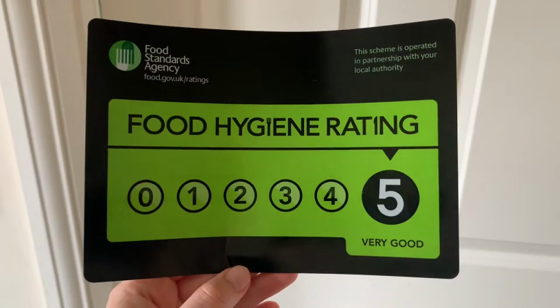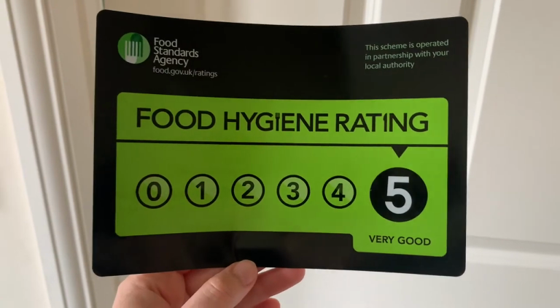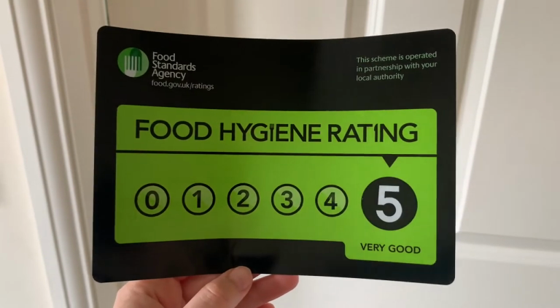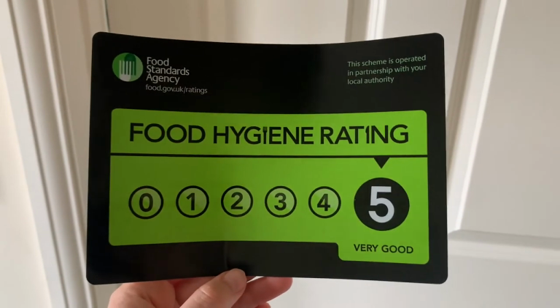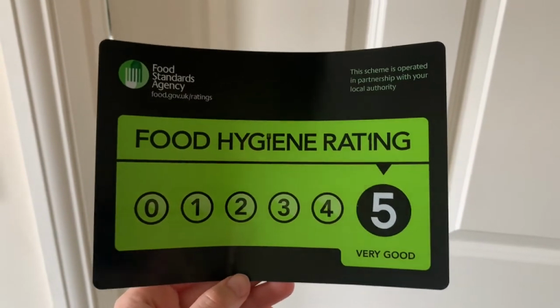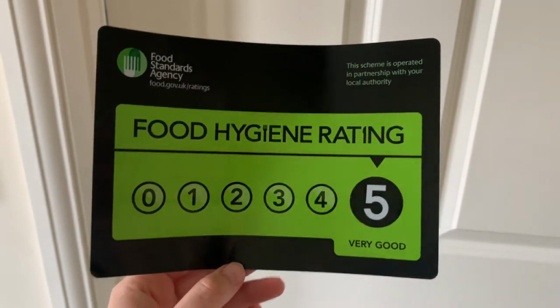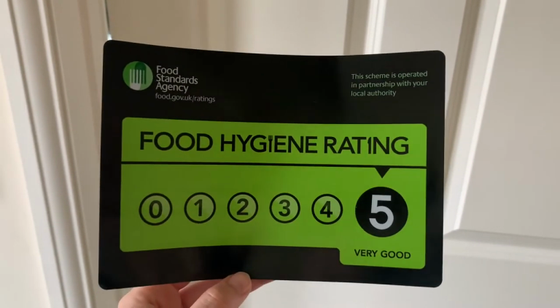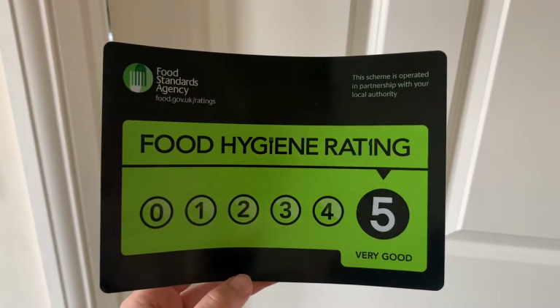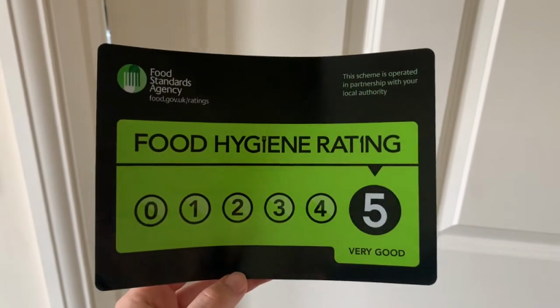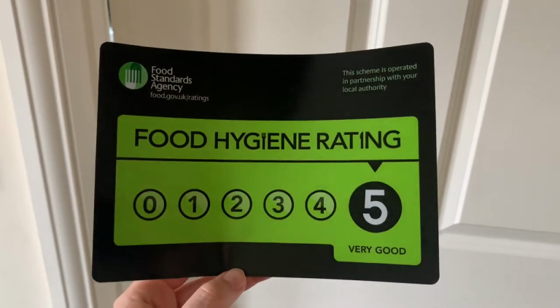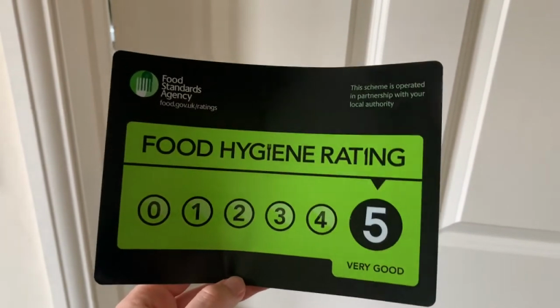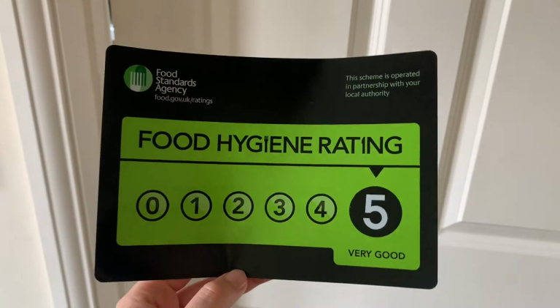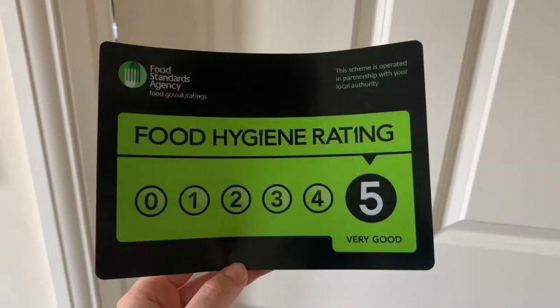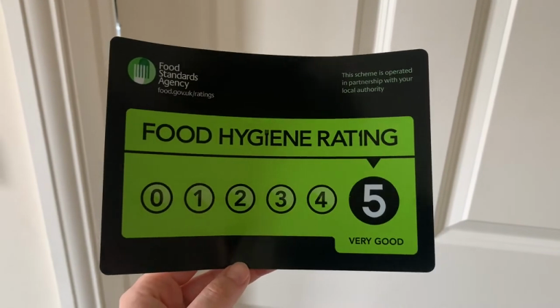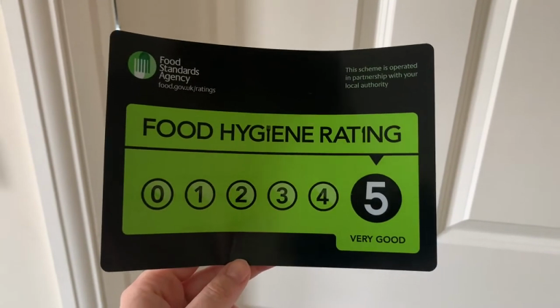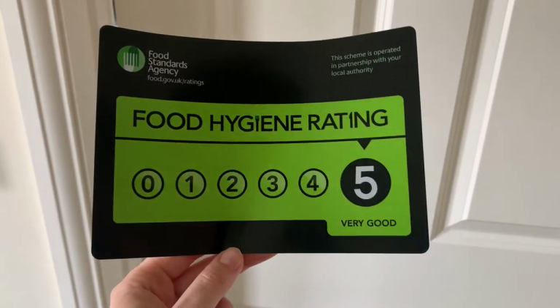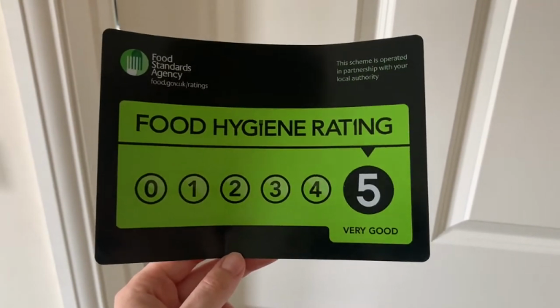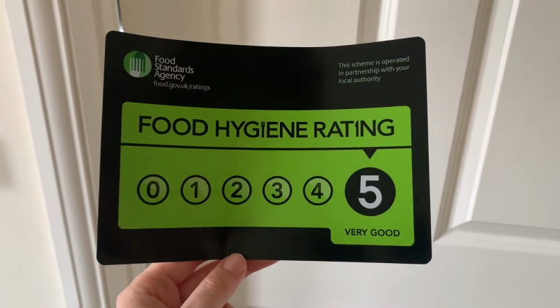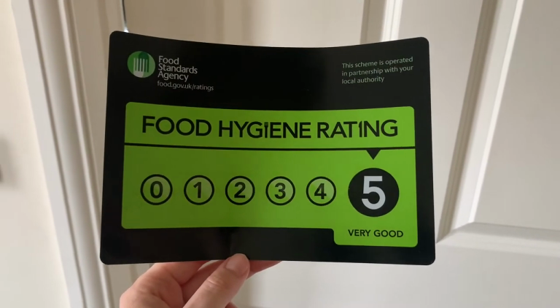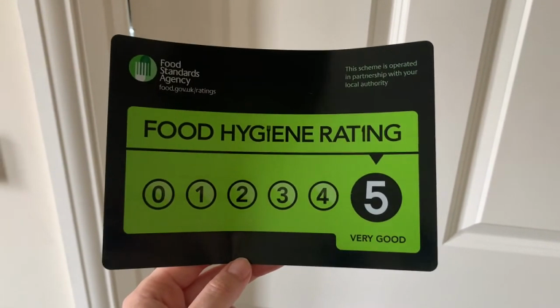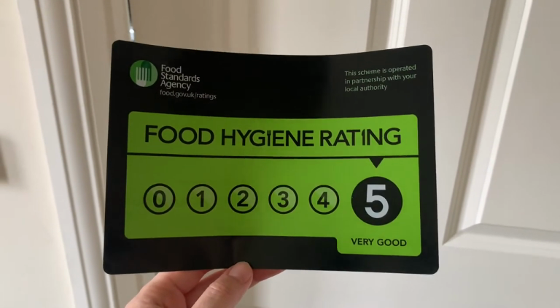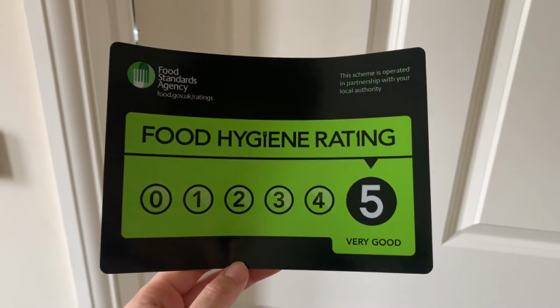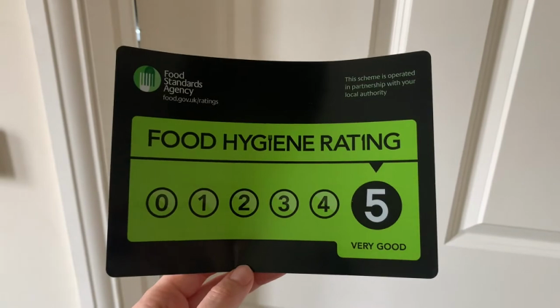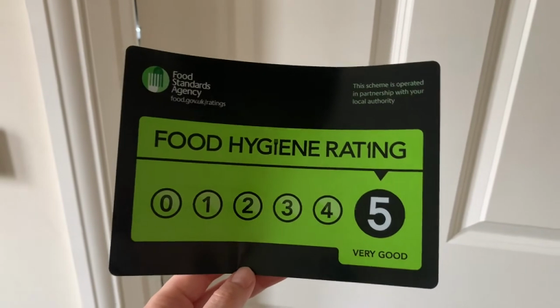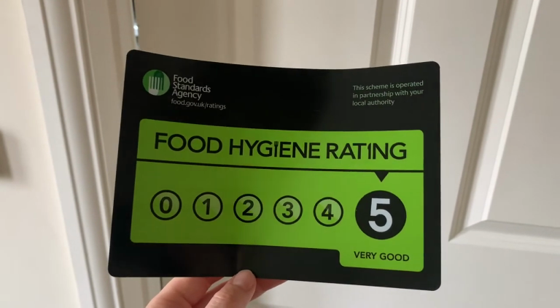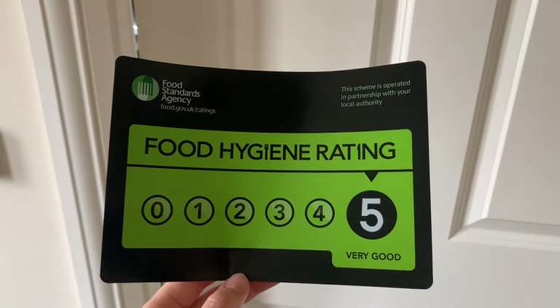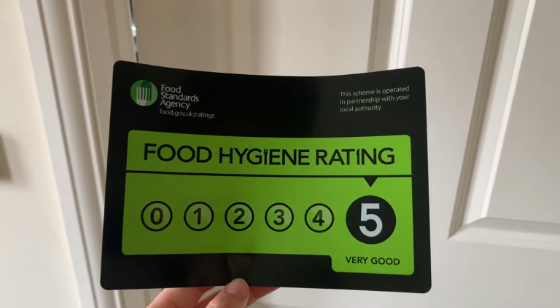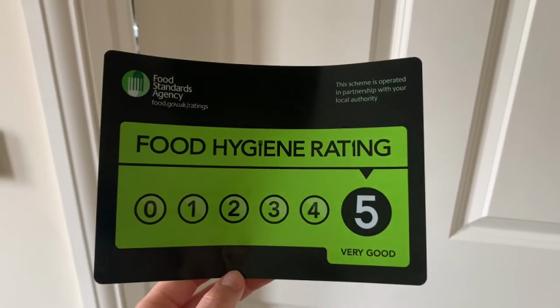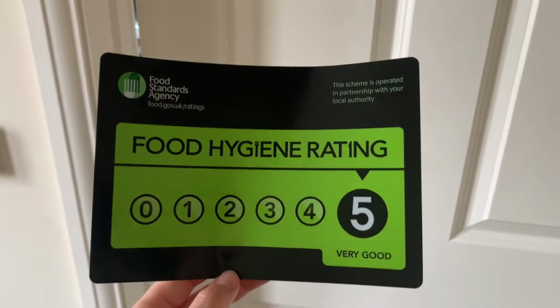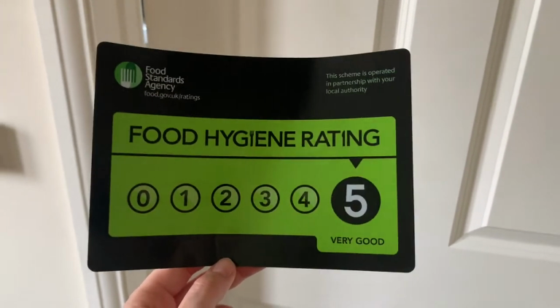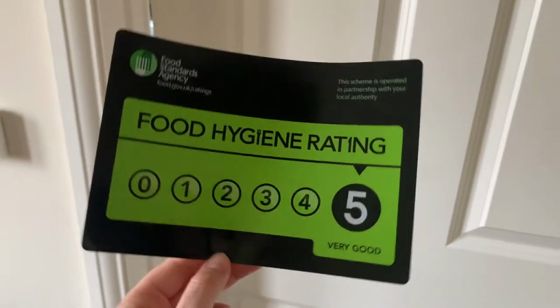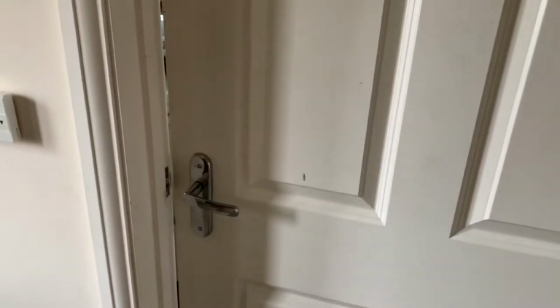Hi guys. I thought I would just make a very quick video of a kitchen tour as I've just had my inspection and got the hygiene rating of a level 5 — very good. So if this helps anyone to know what the kitchen looks like and how I store my items, then let's go.